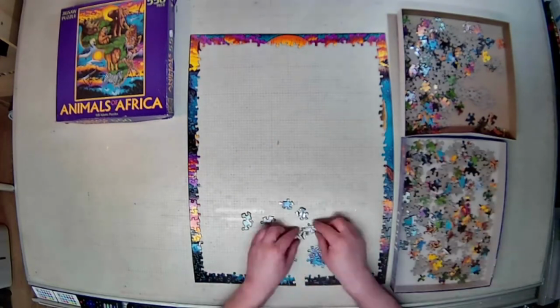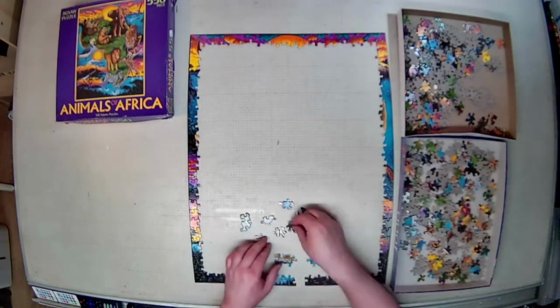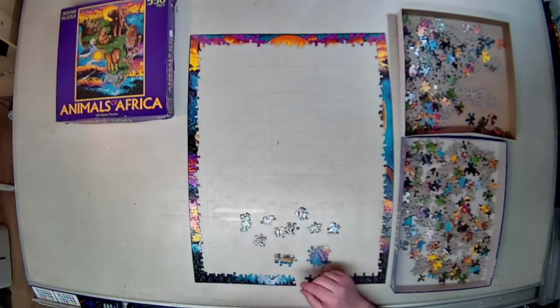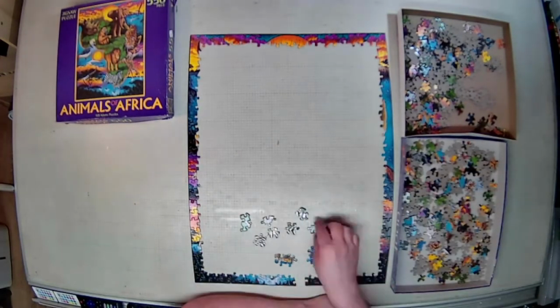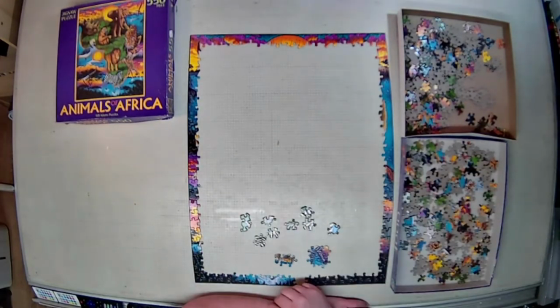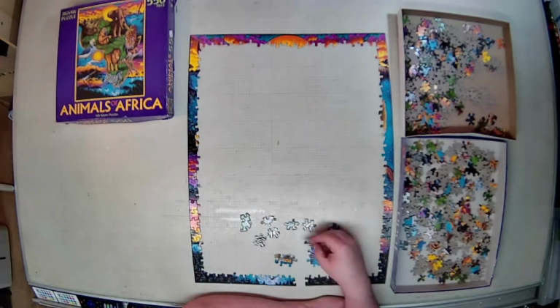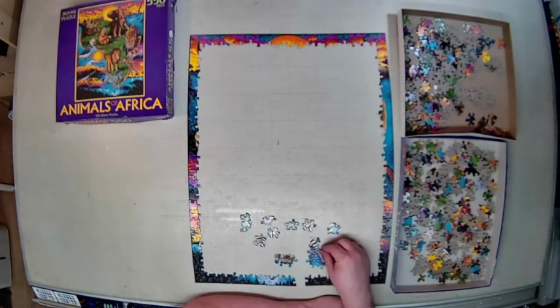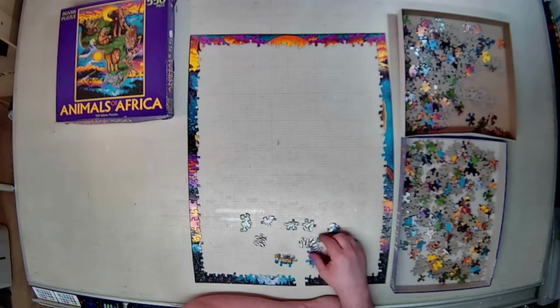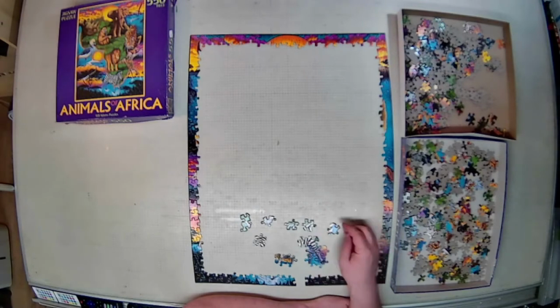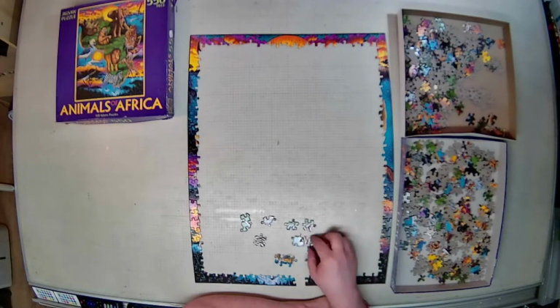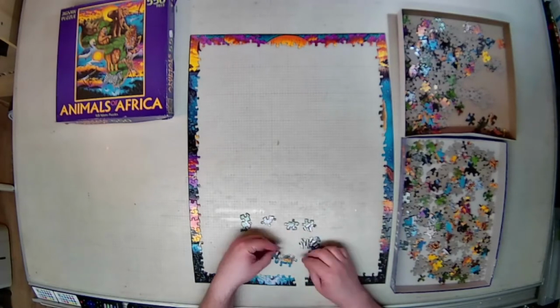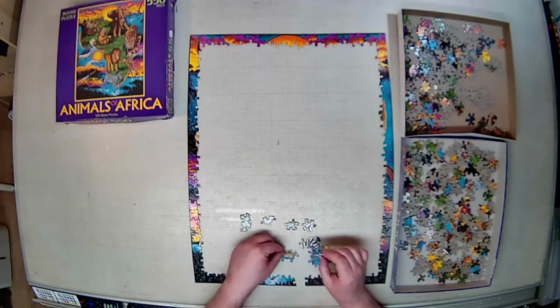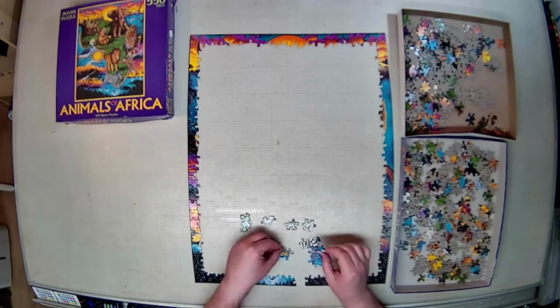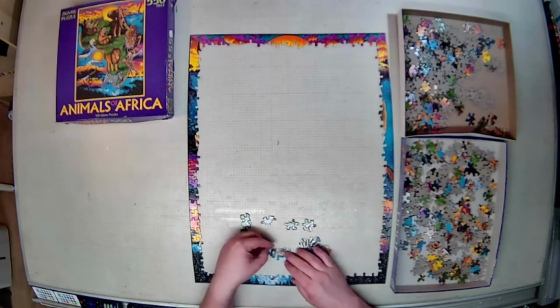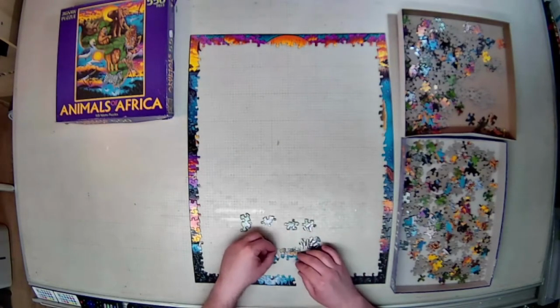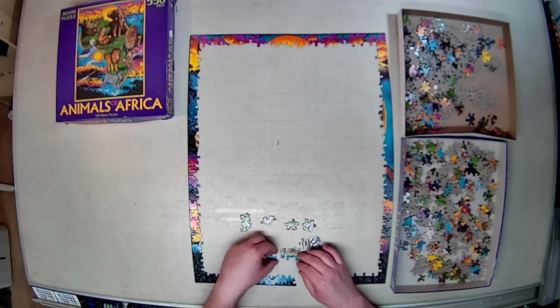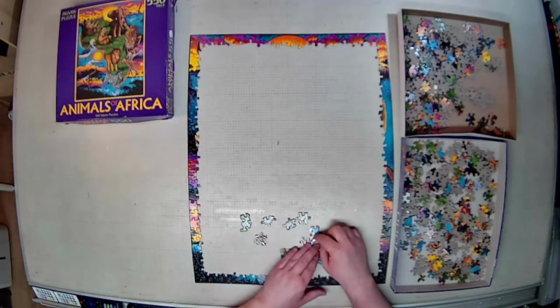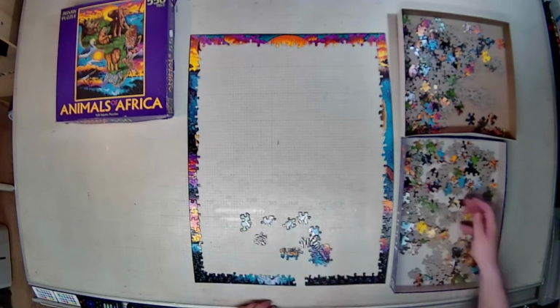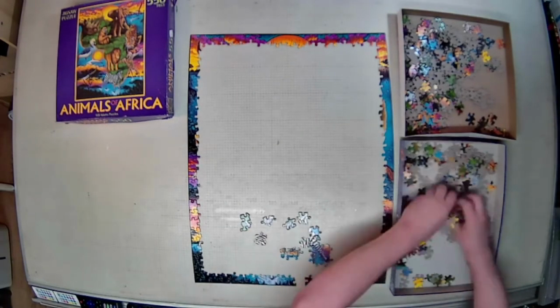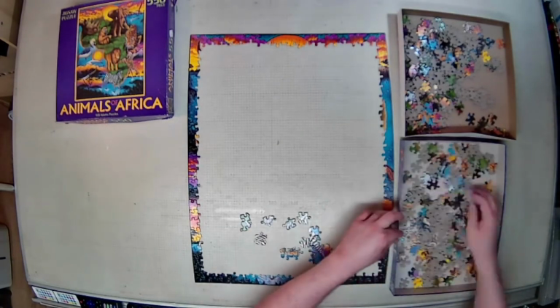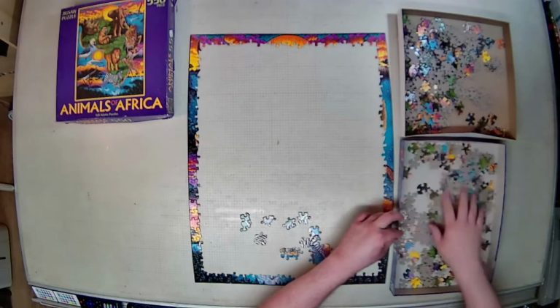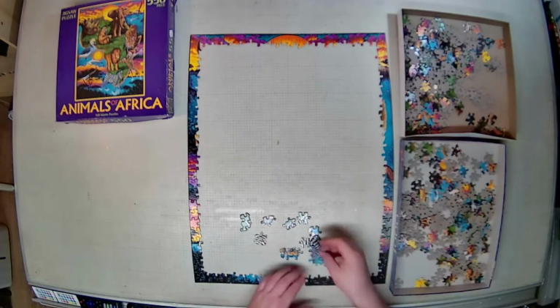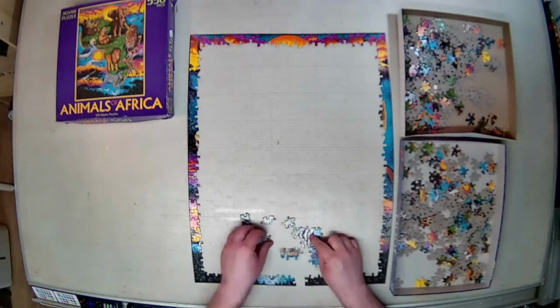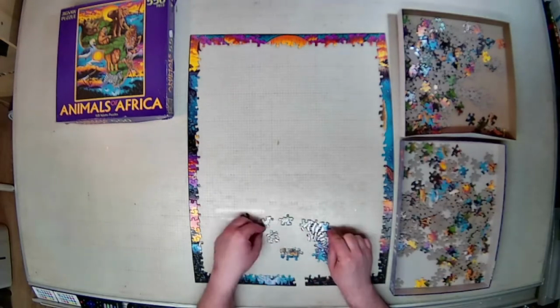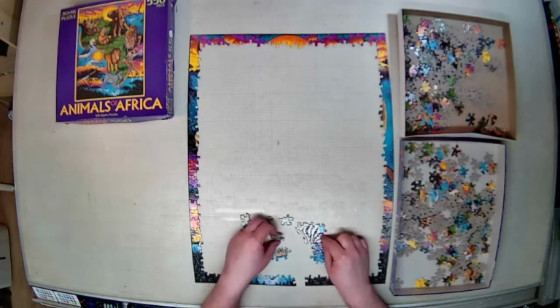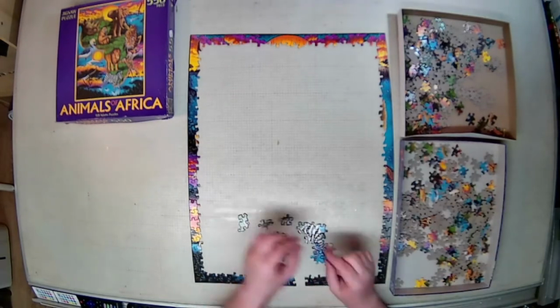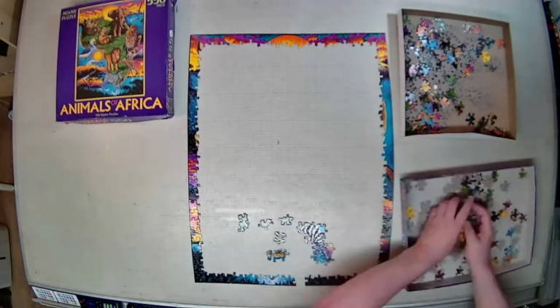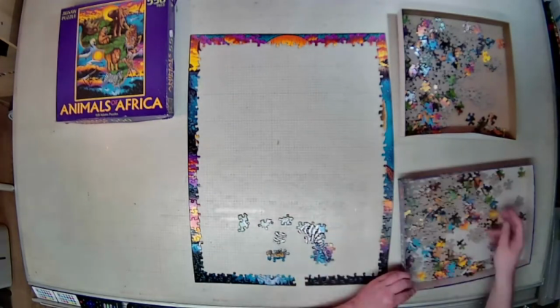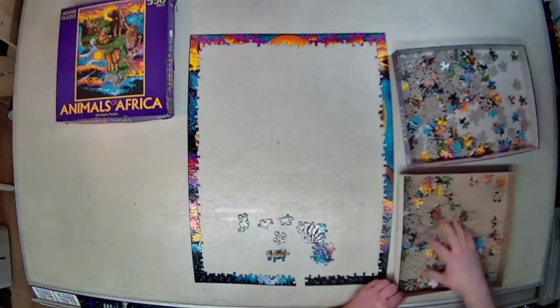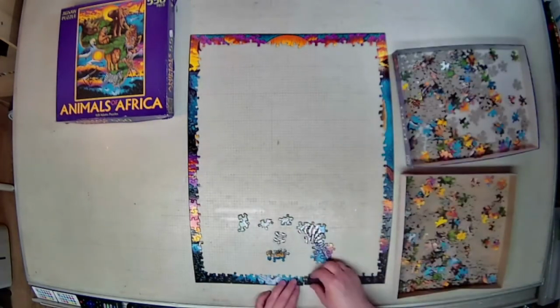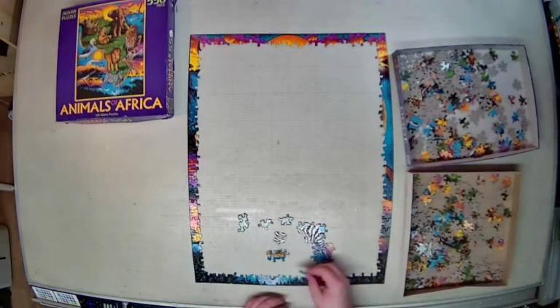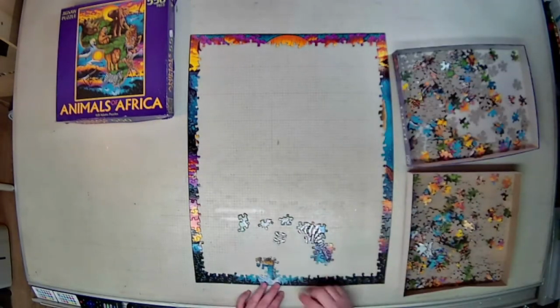As always, I'm going to rate and review the puzzle in a number of categories. I have four that I like to use. The first is the most basic, and that is the actual material of the puzzle itself, the paperboard quality.